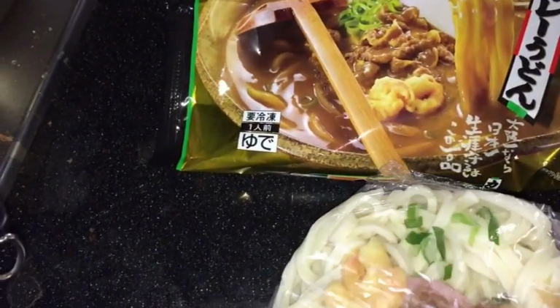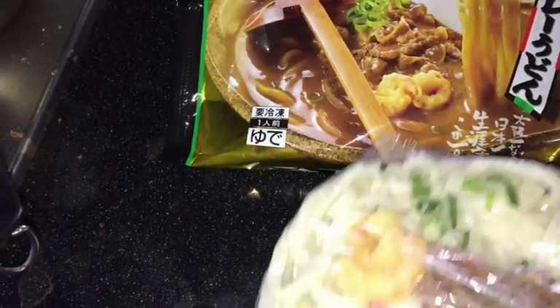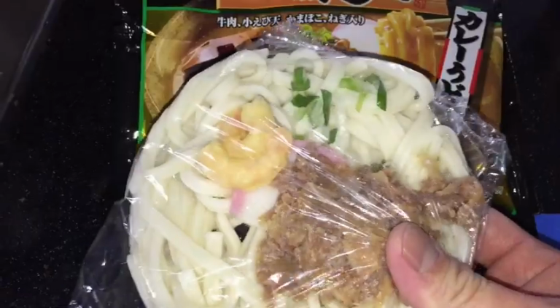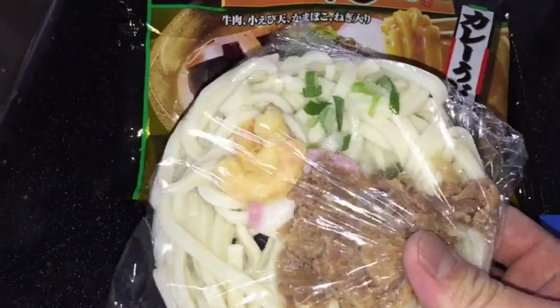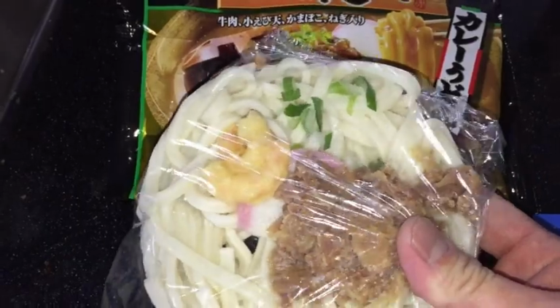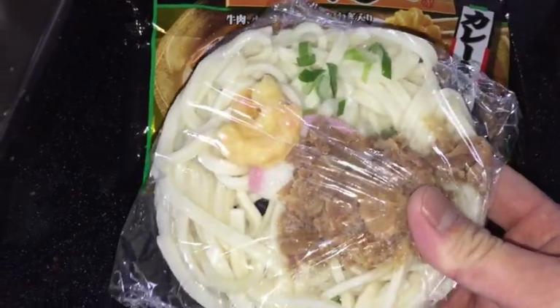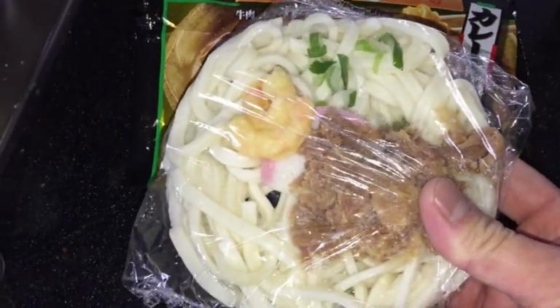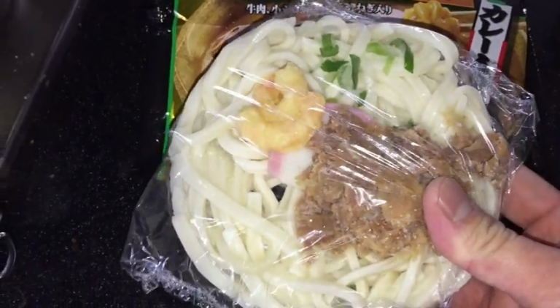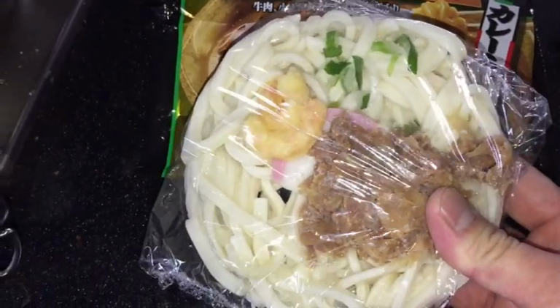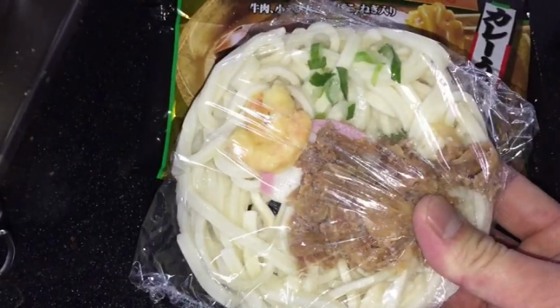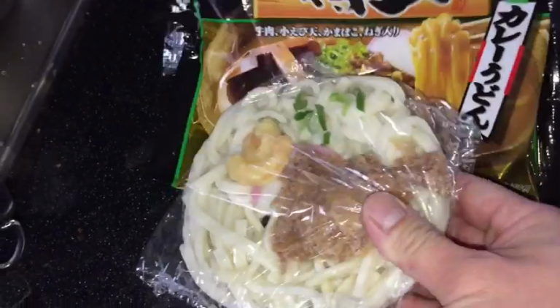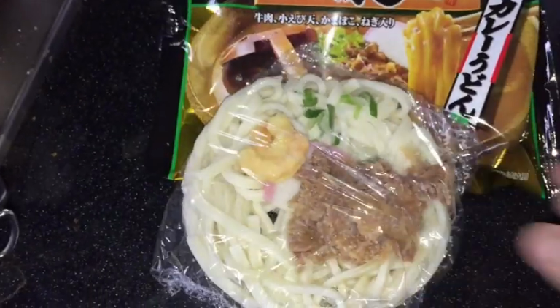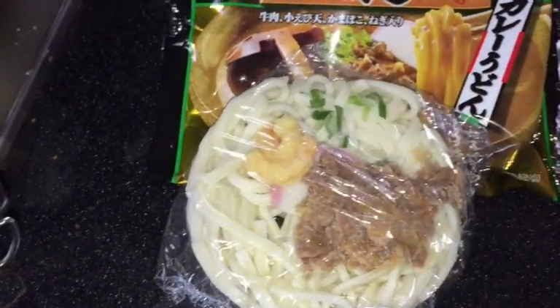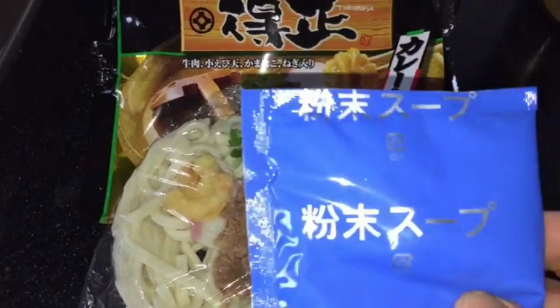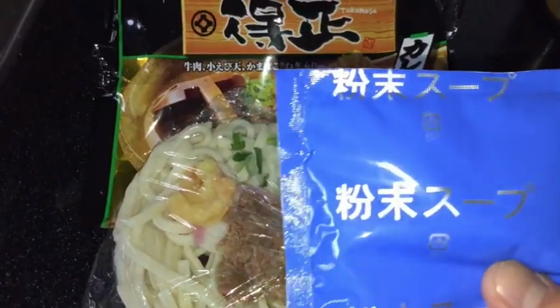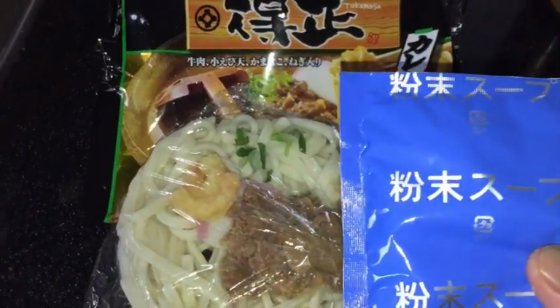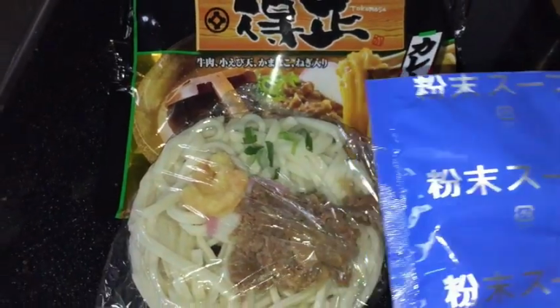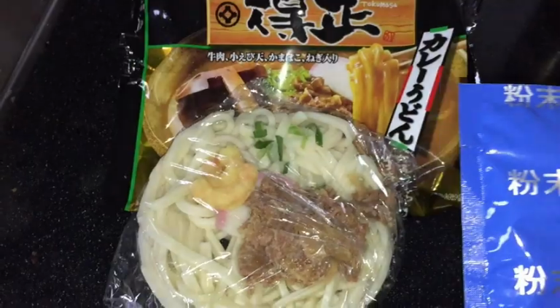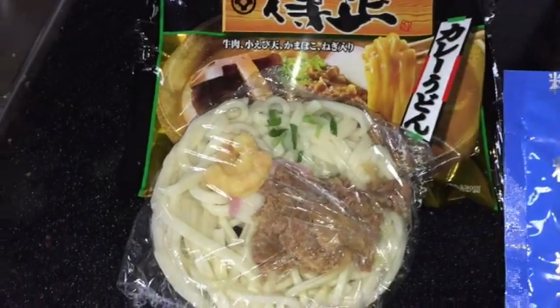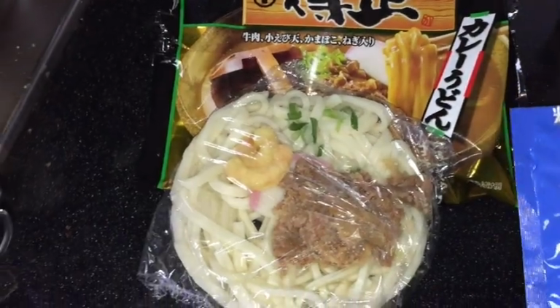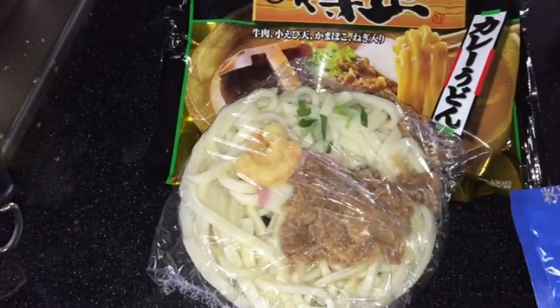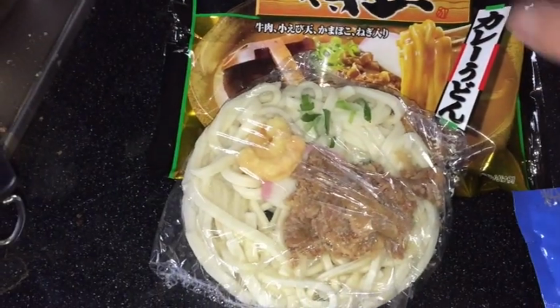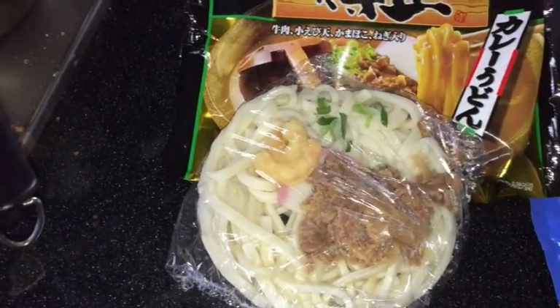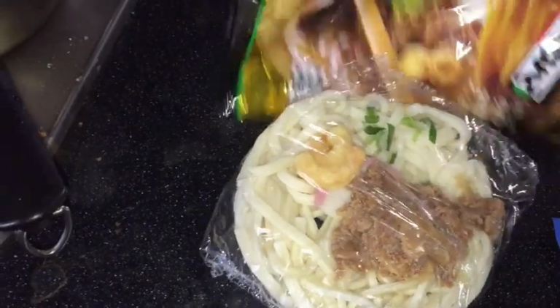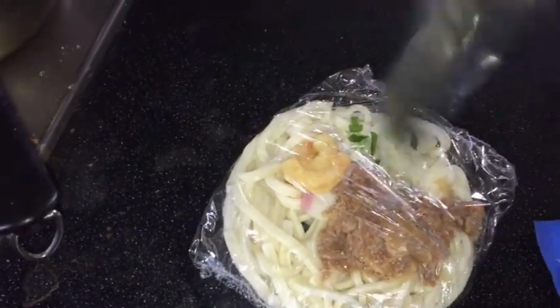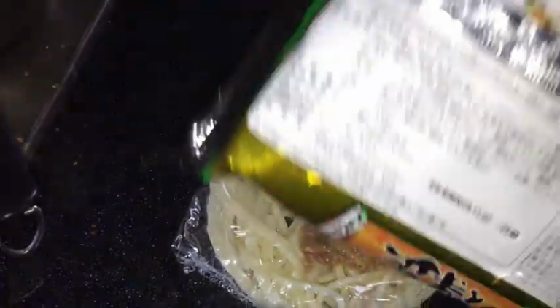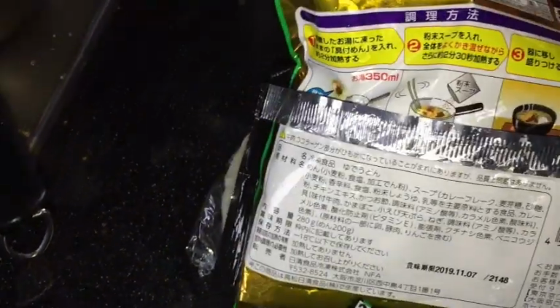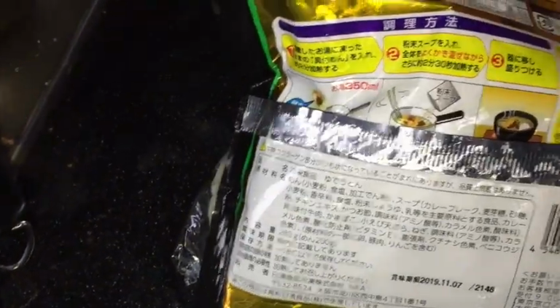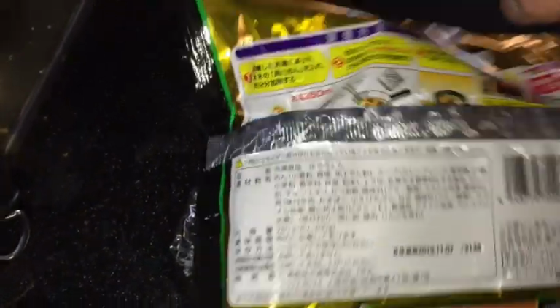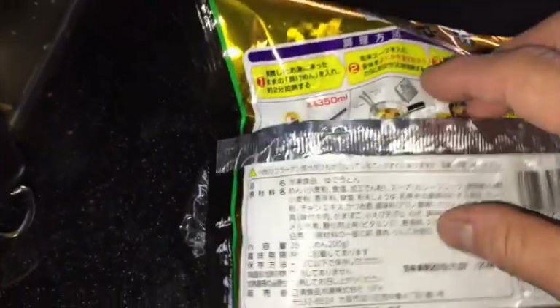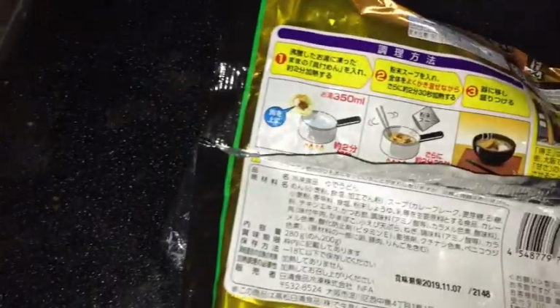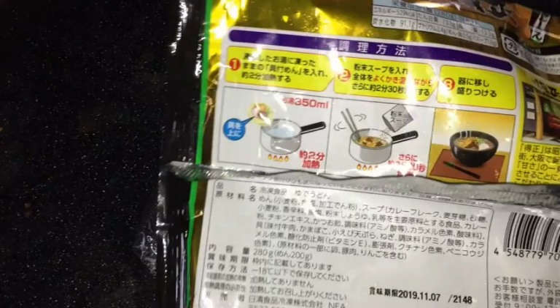I bought this frozen and left it out for an hour so it's defrosting. This is soup stock — you need to add some water to it. I'm about to show you how to make it.